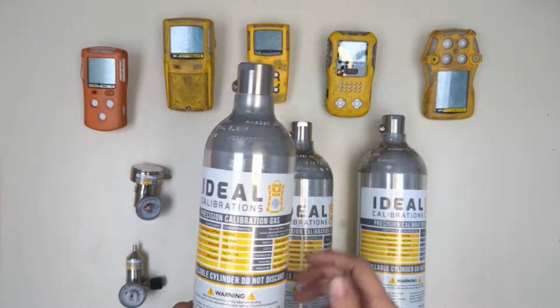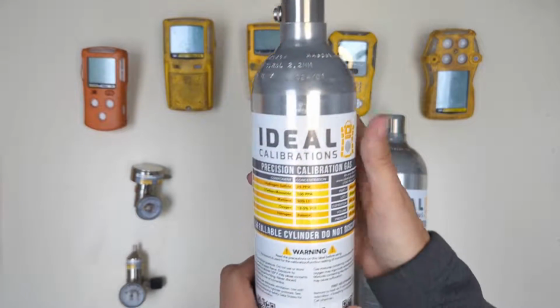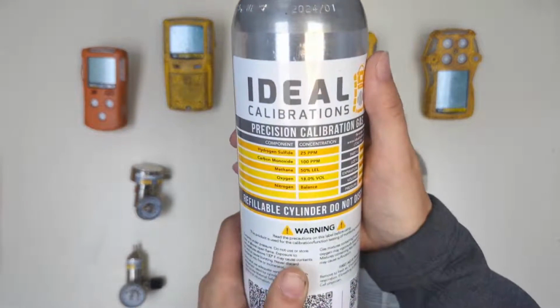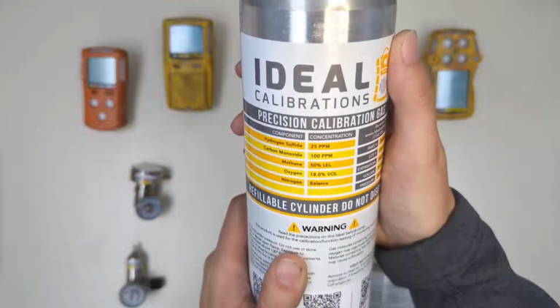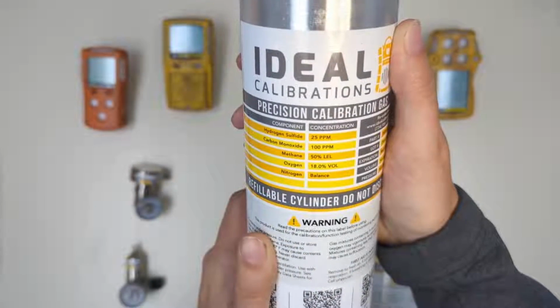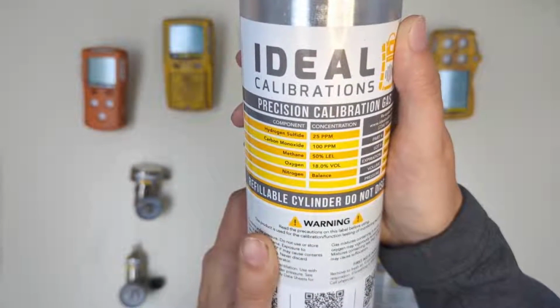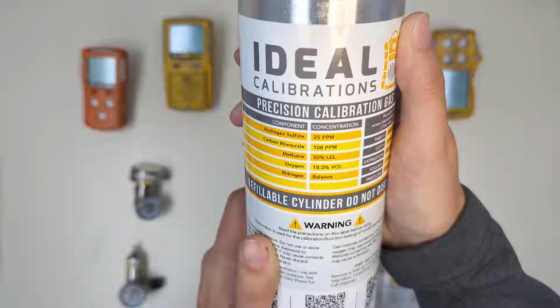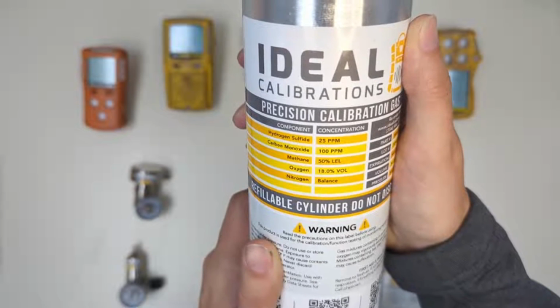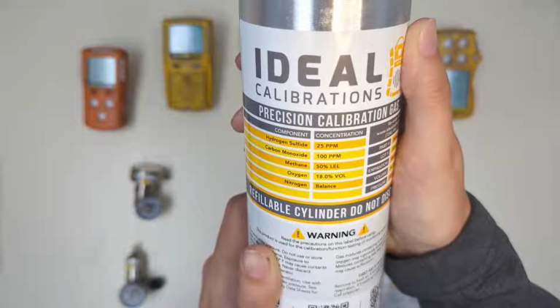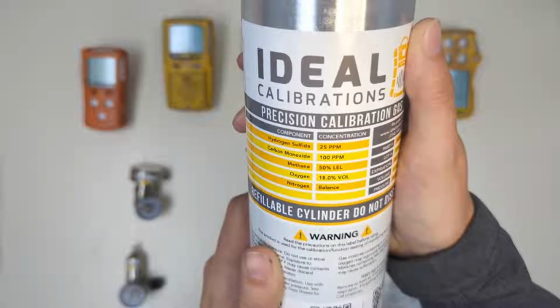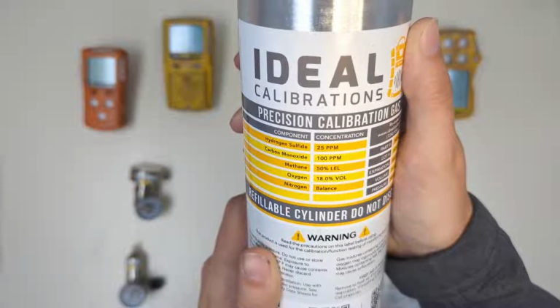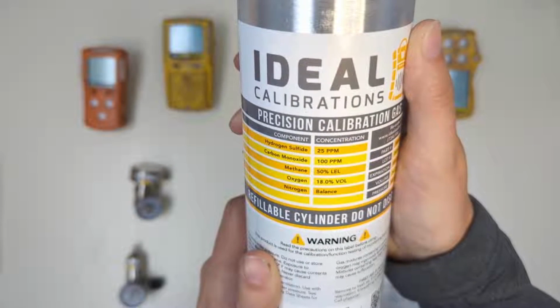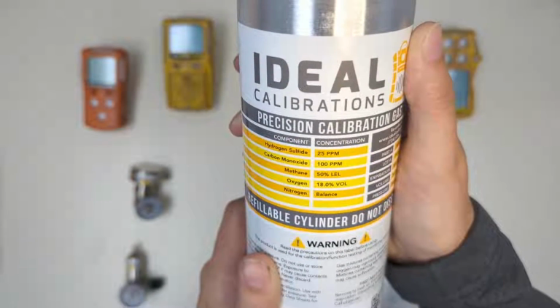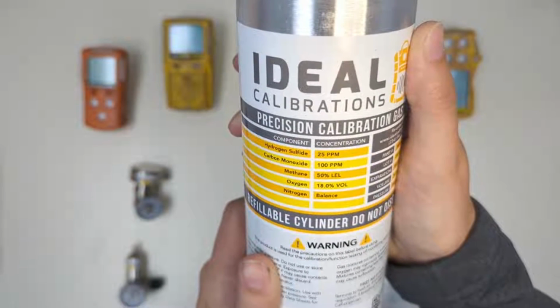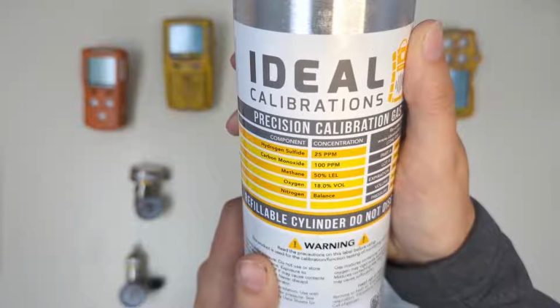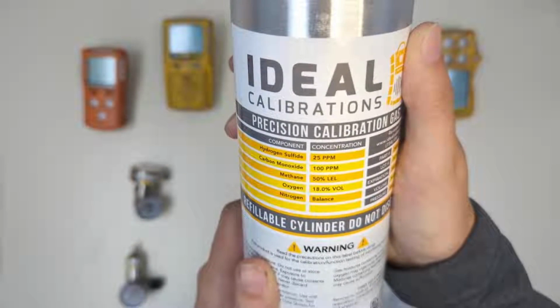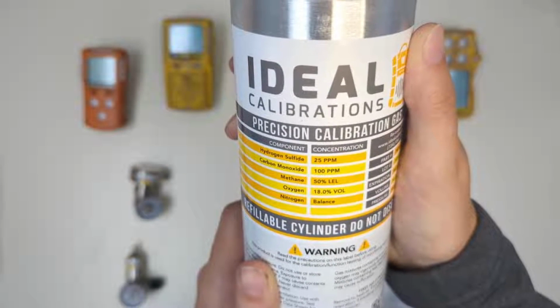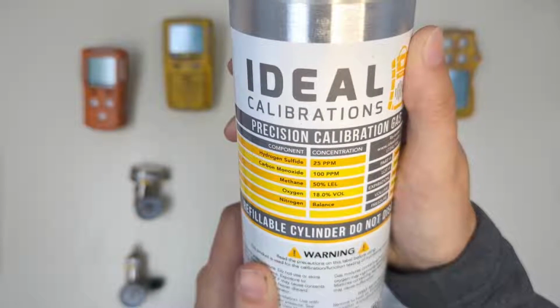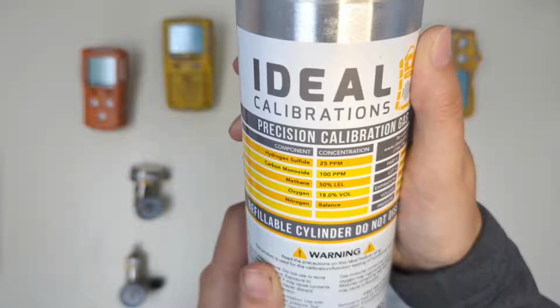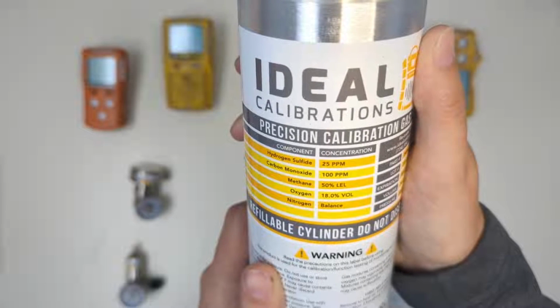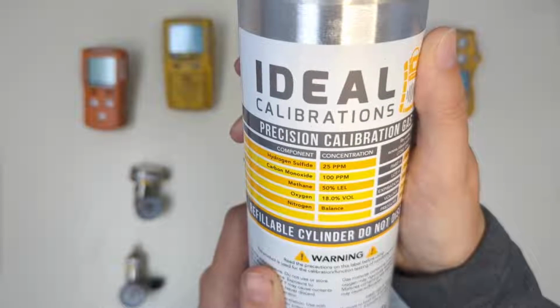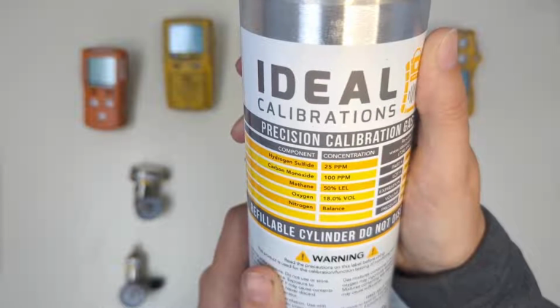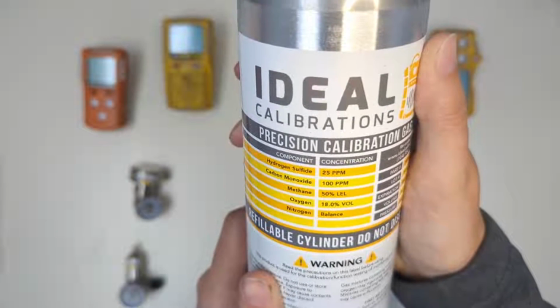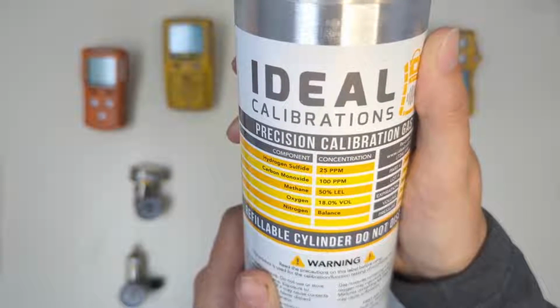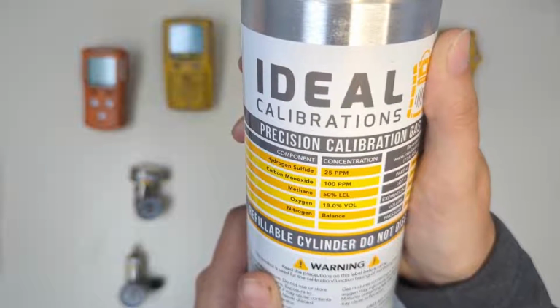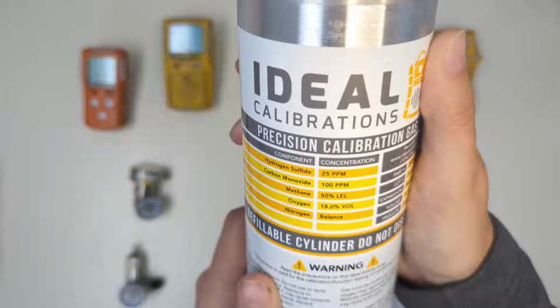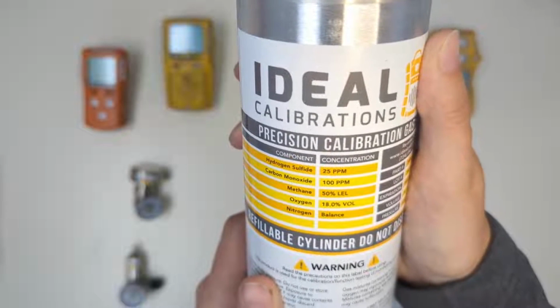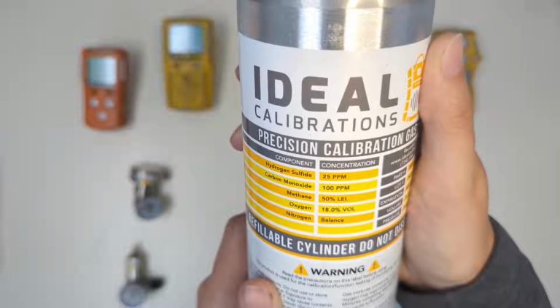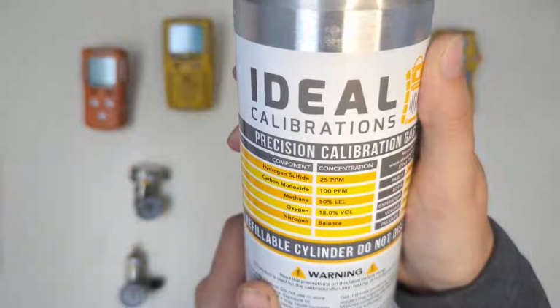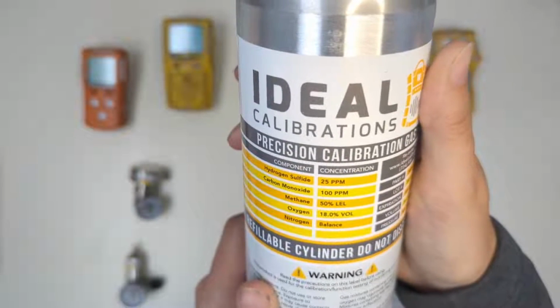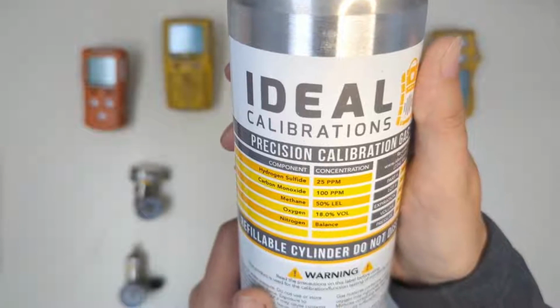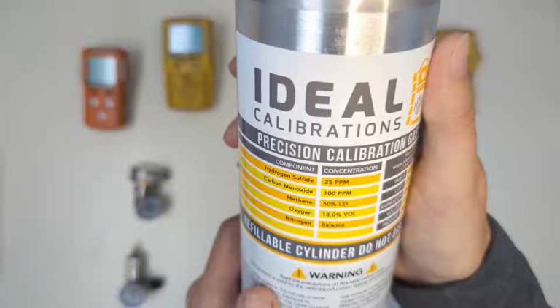This blend is 25 parts per million hydrogen sulfide, 100 parts per million carbon monoxide, 50% LEL or 2.5% volume methane, and 18% oxygen with a nitrogen balance.